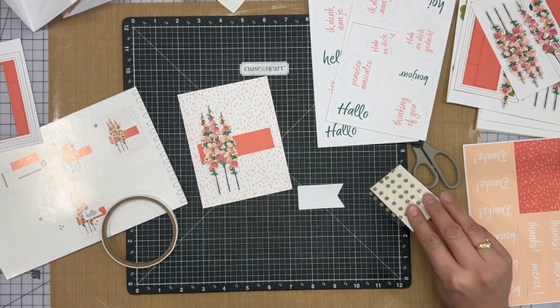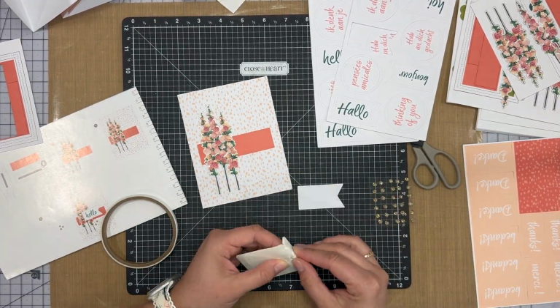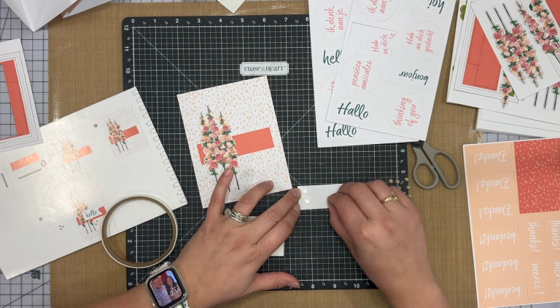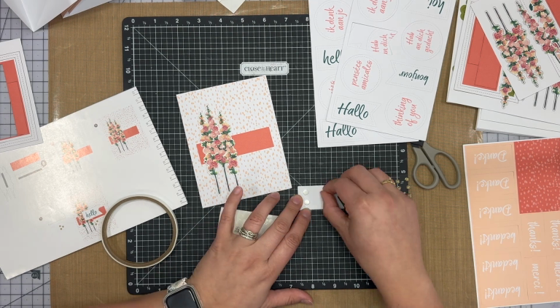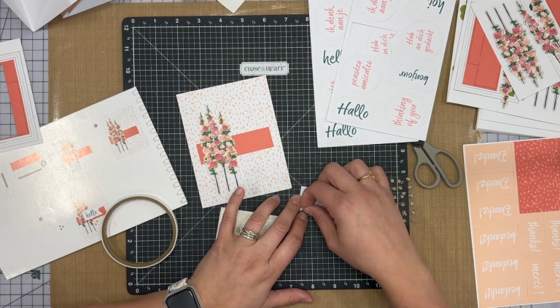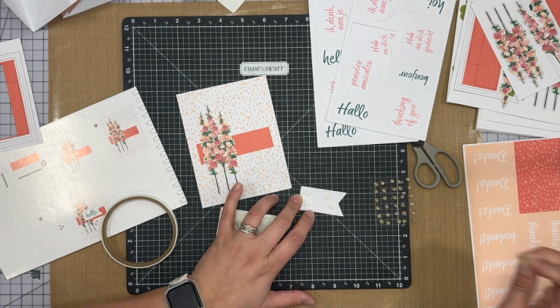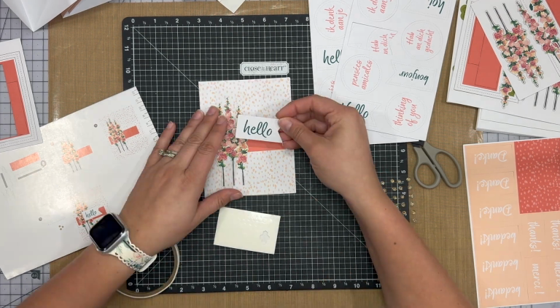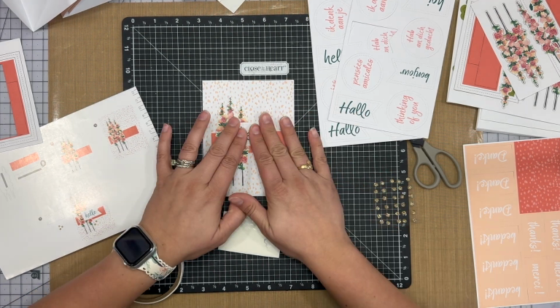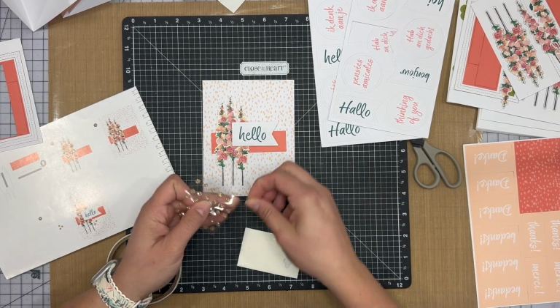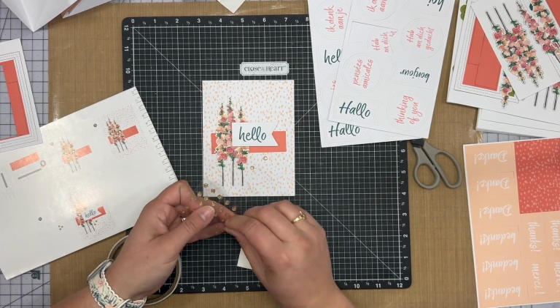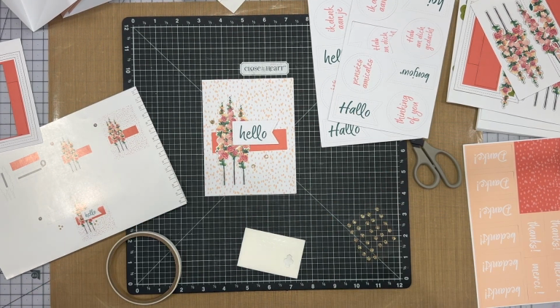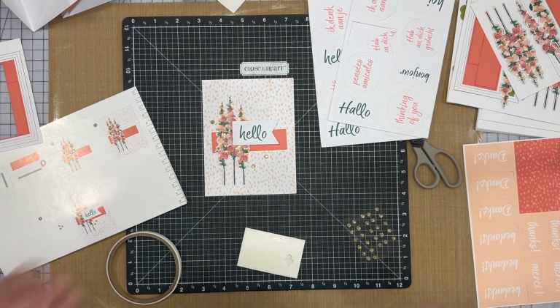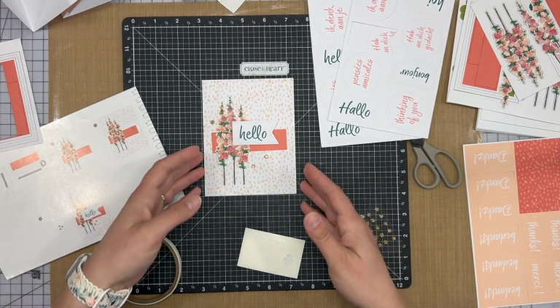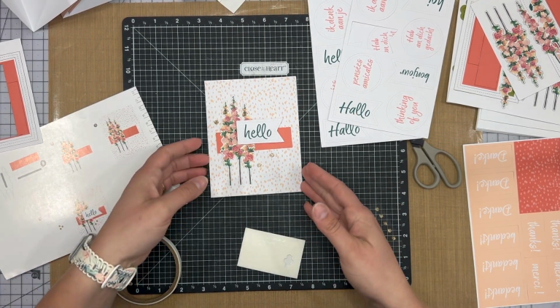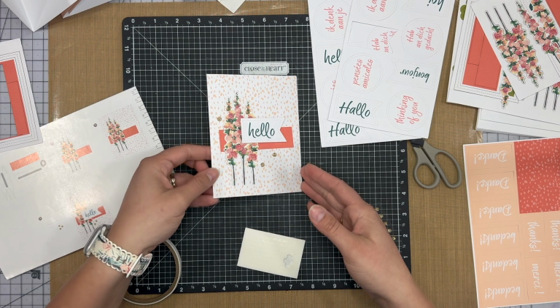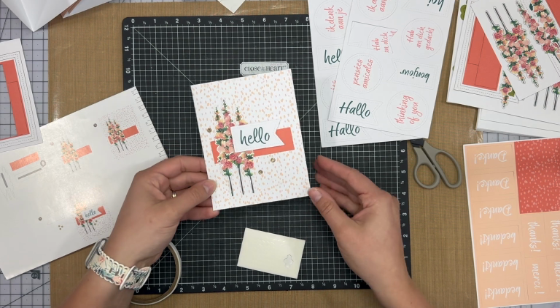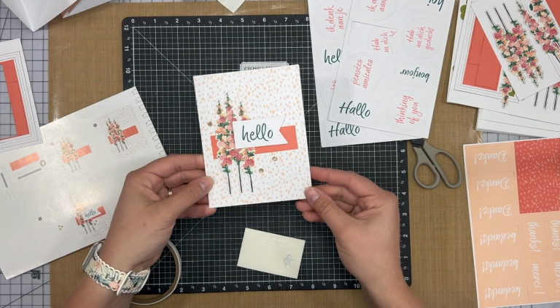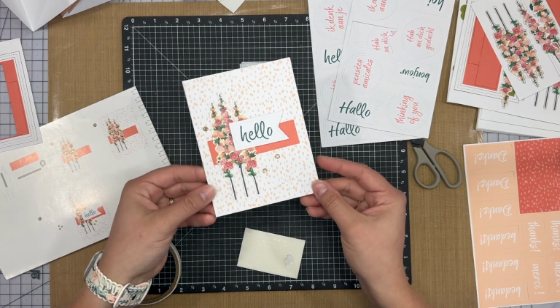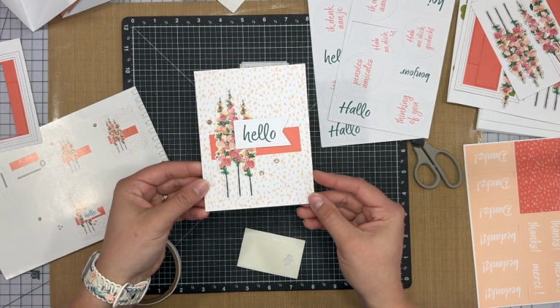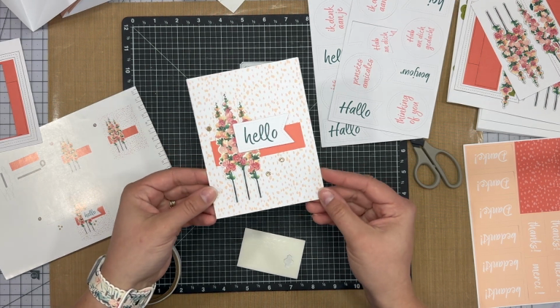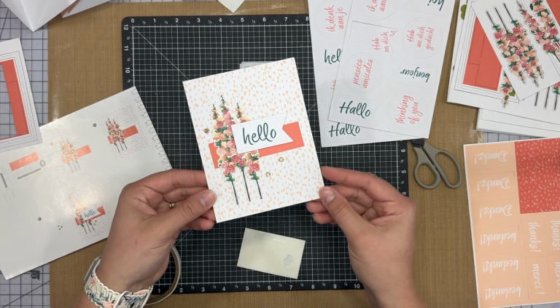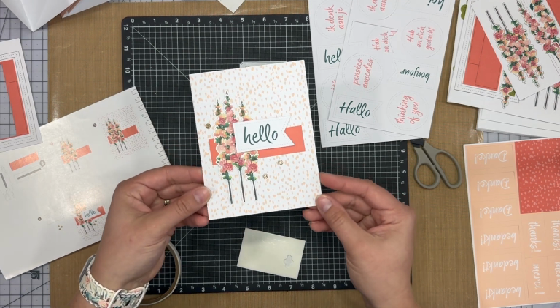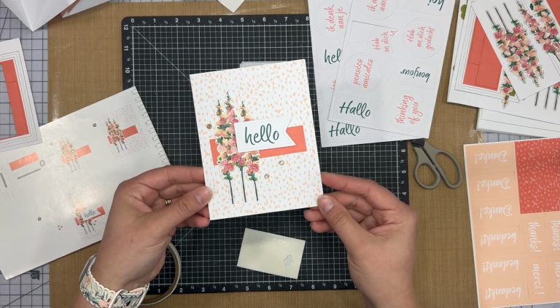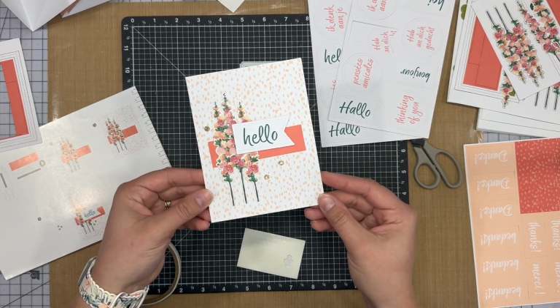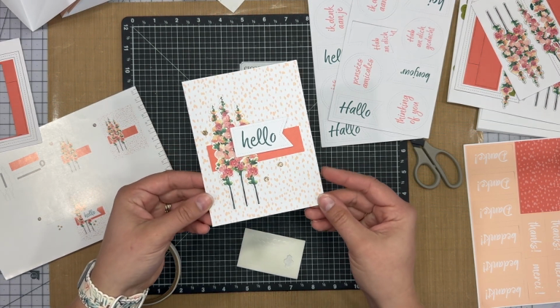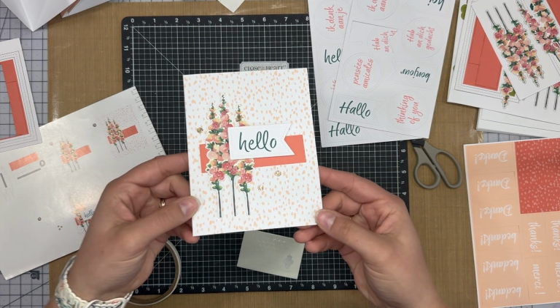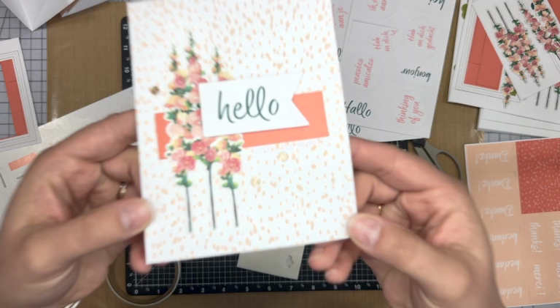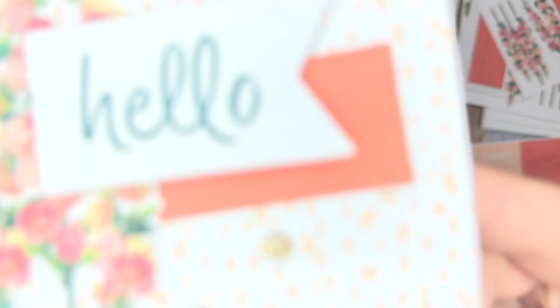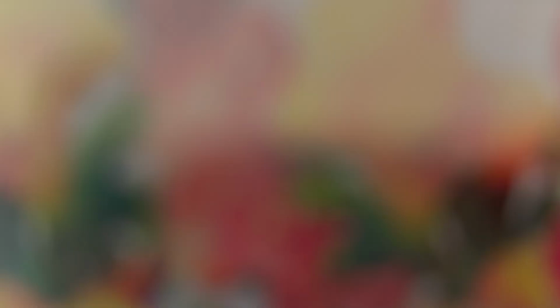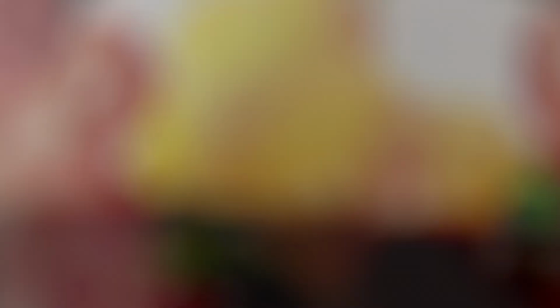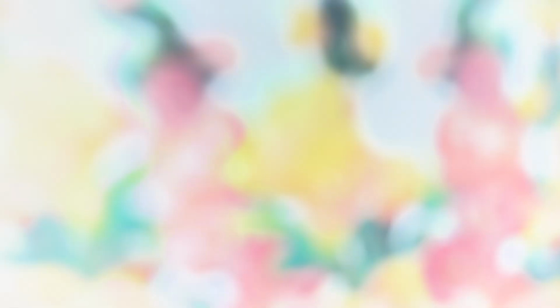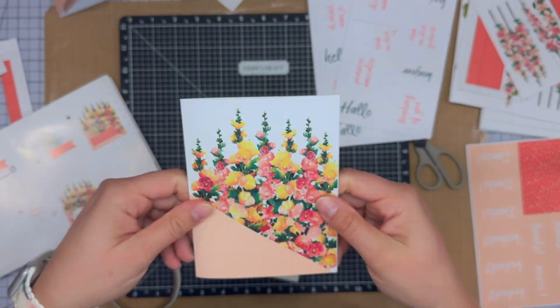These specific ones don't actually have a stamp or a block, but if they do have a stamp or a block, they actually come with ink as well. These have adorable little statements like 'hello,' and they make so many cards.